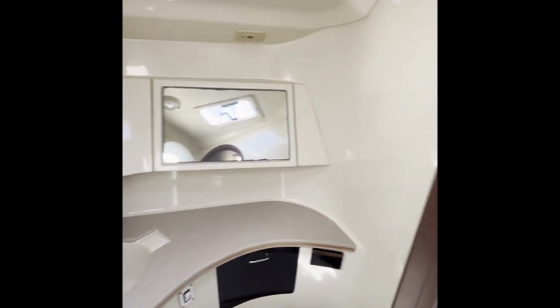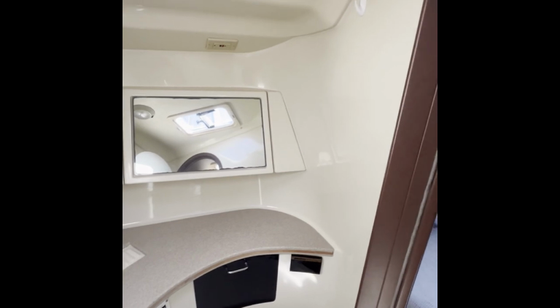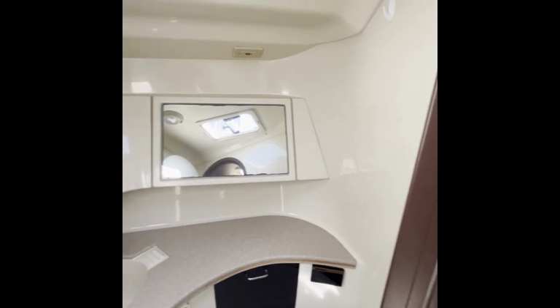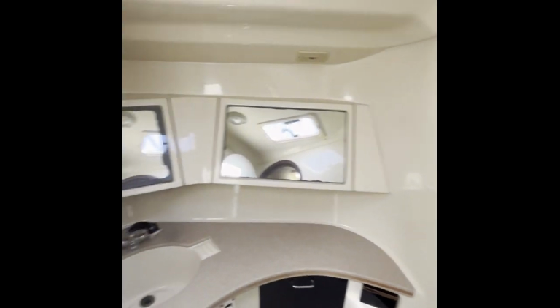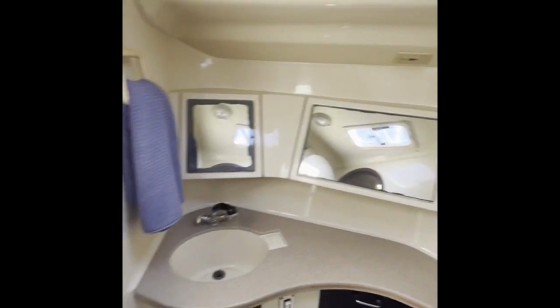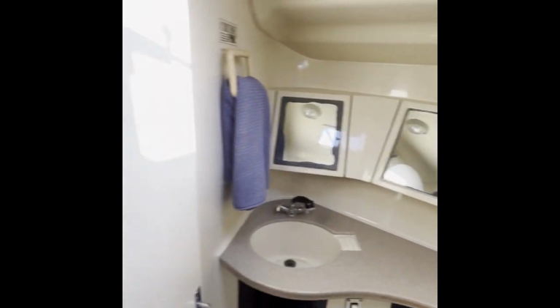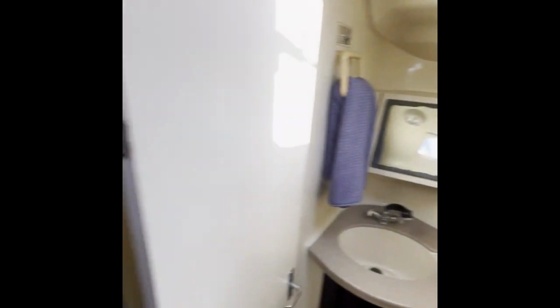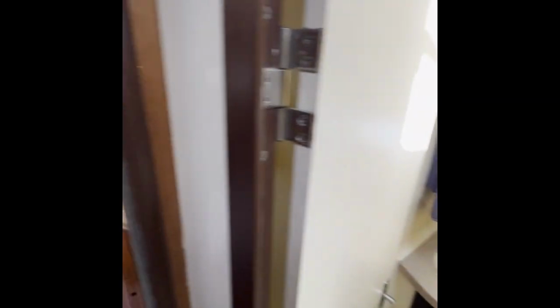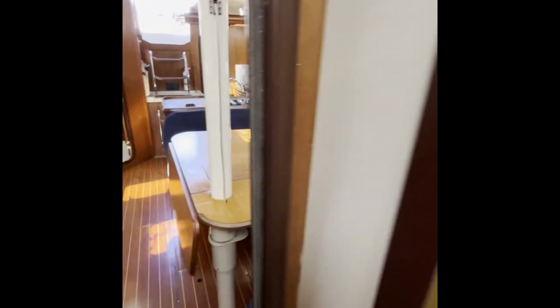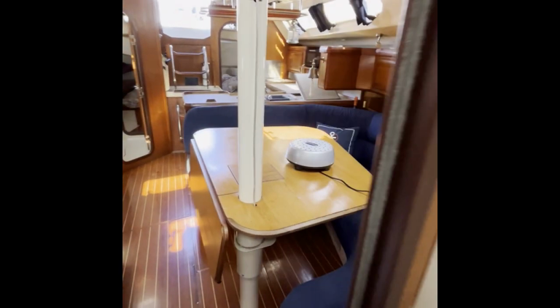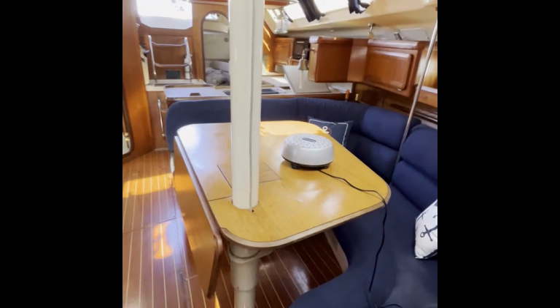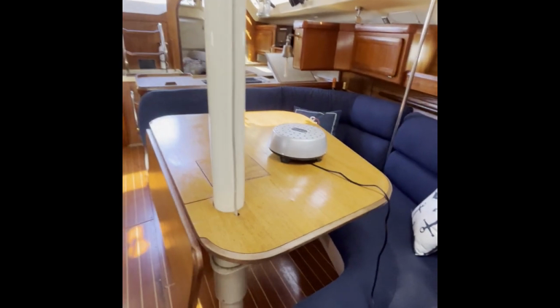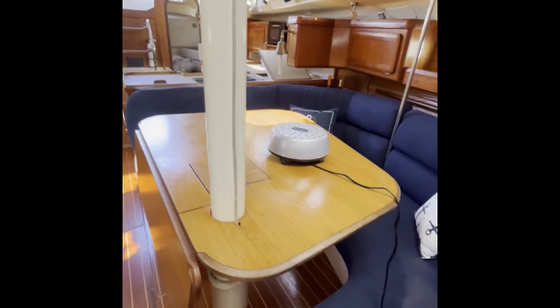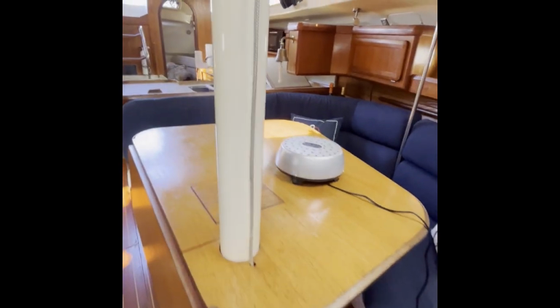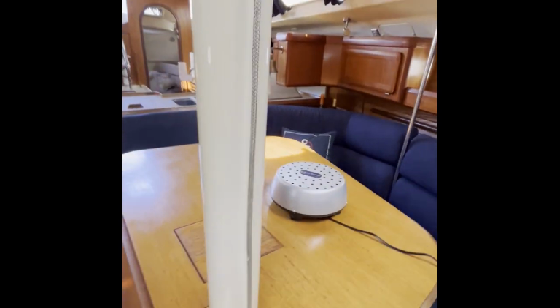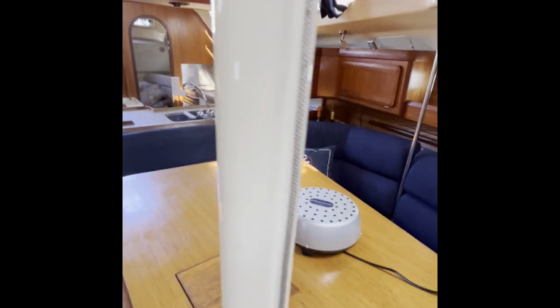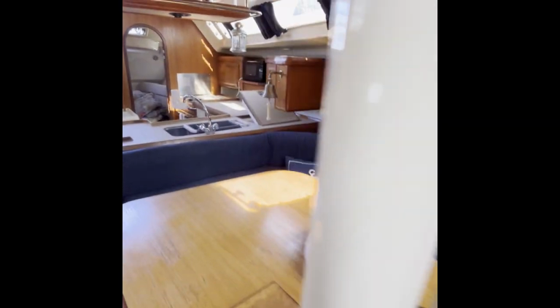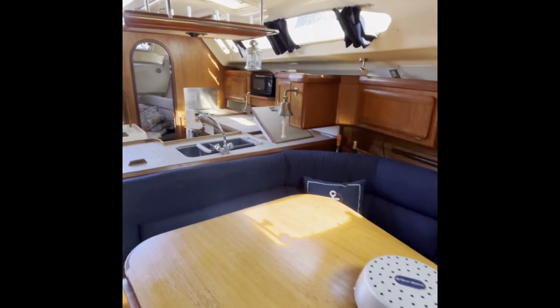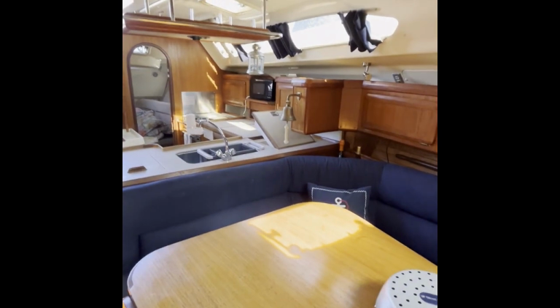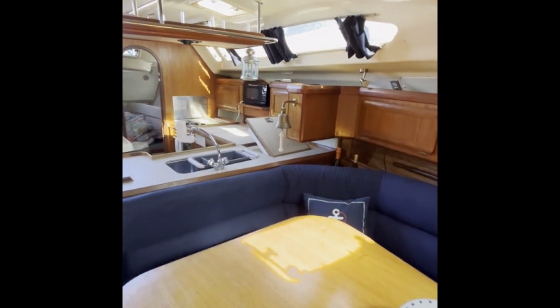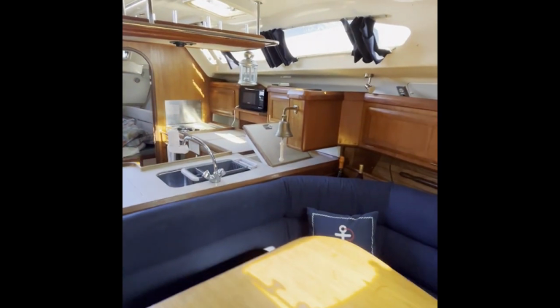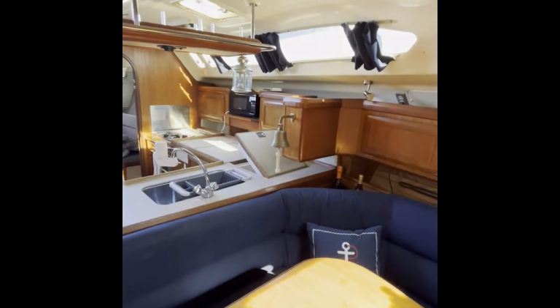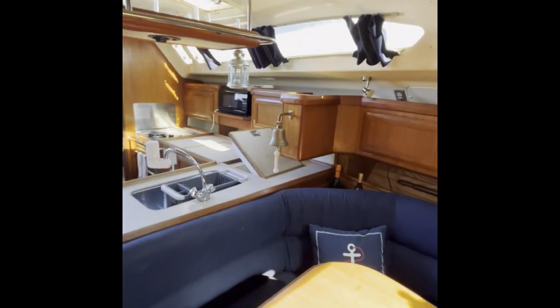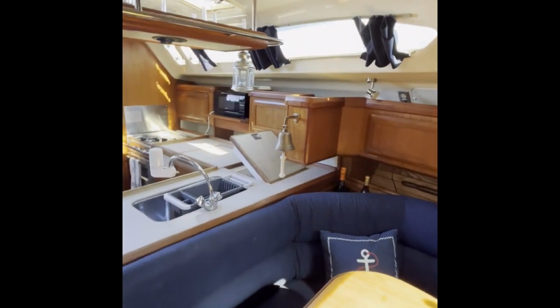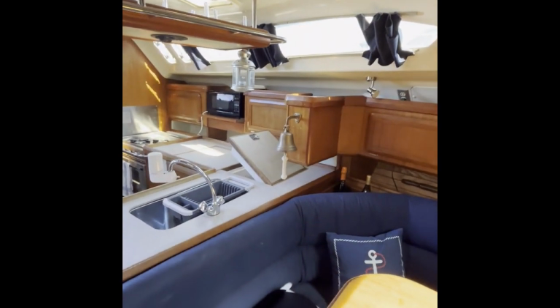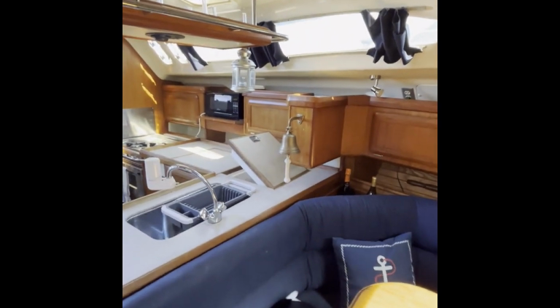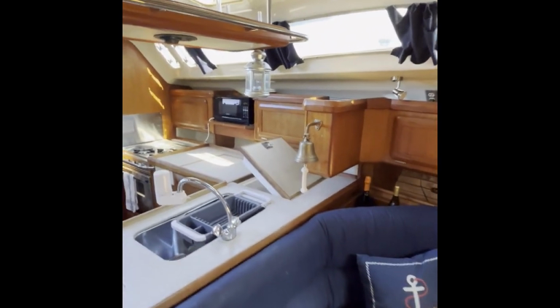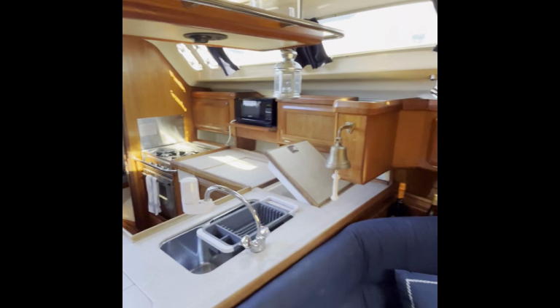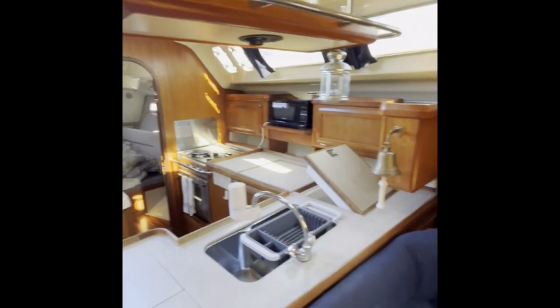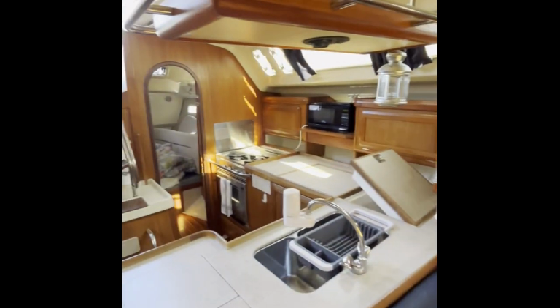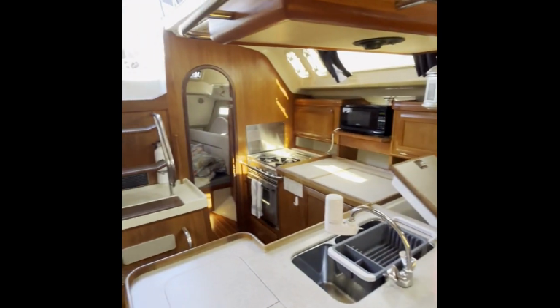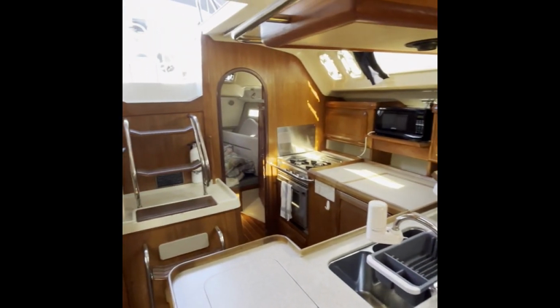She's also got a forward head, so she's got a two-head, two-cabin layout — a very nice boat. She'll be hitting the market this week and will definitely not be on the market for very long.